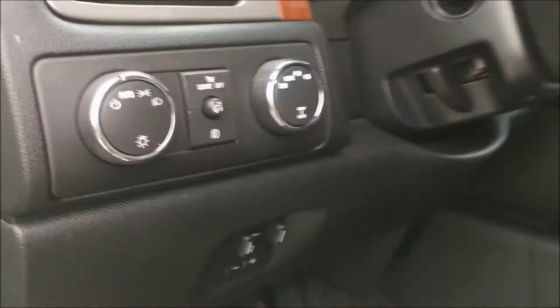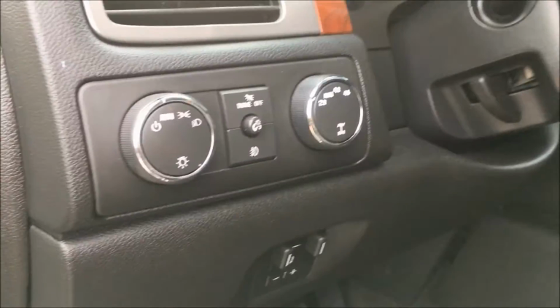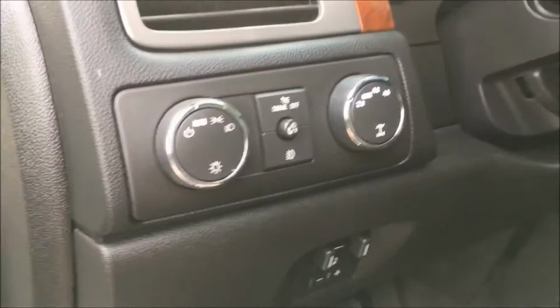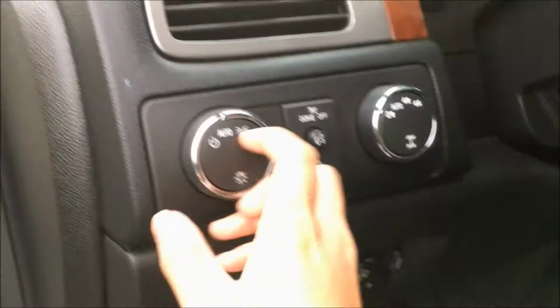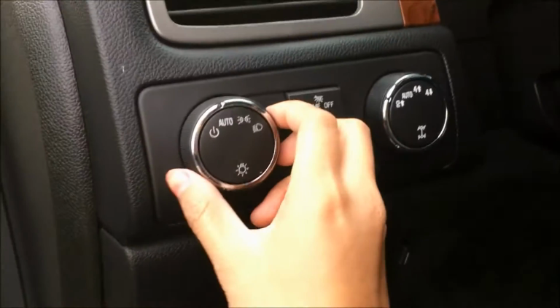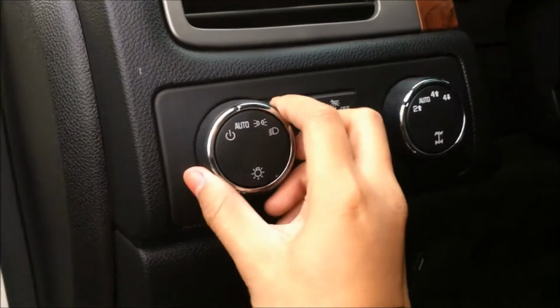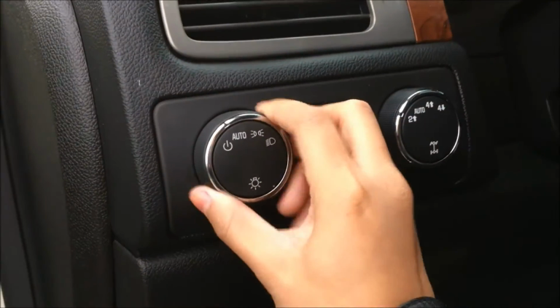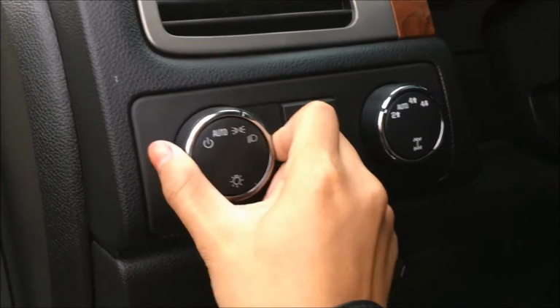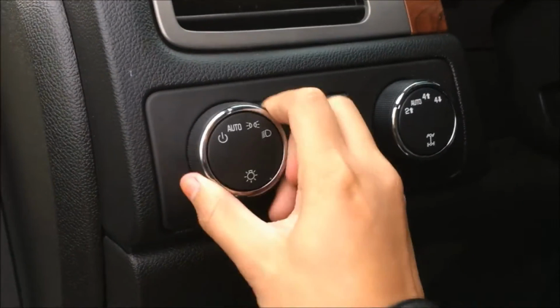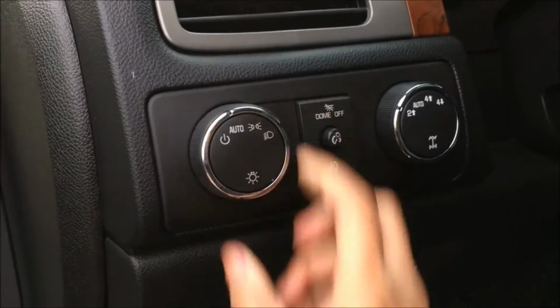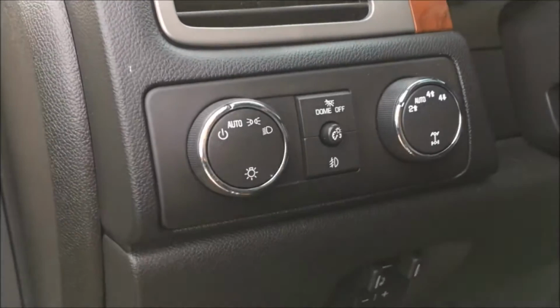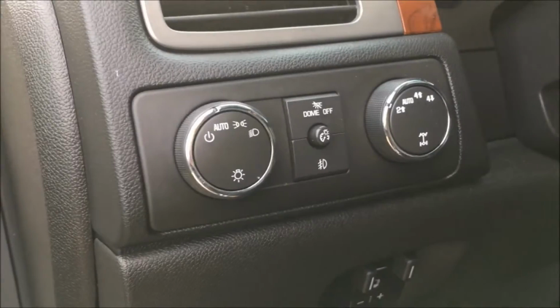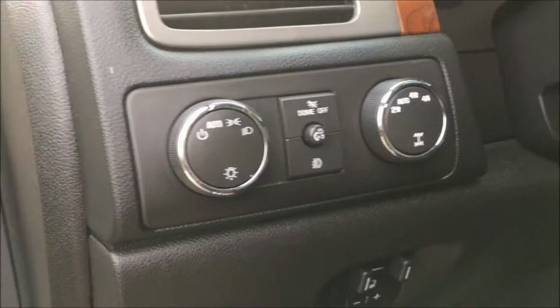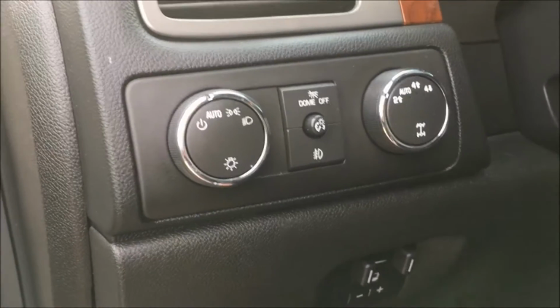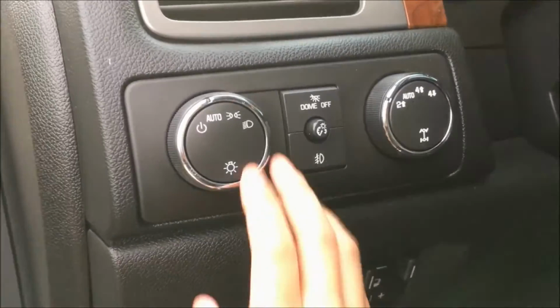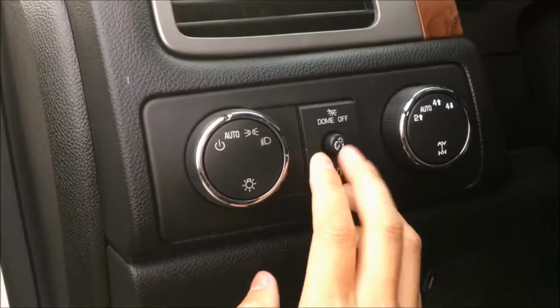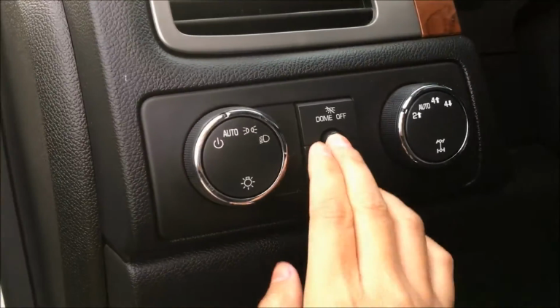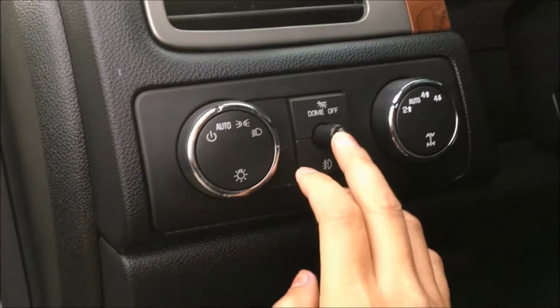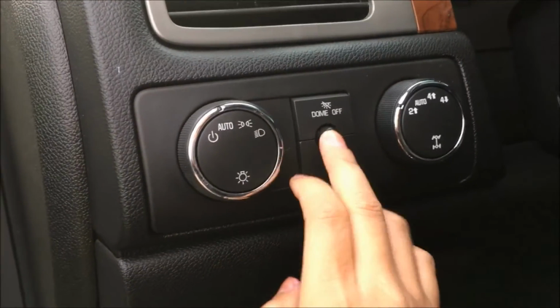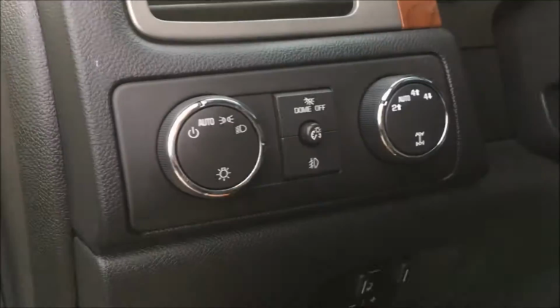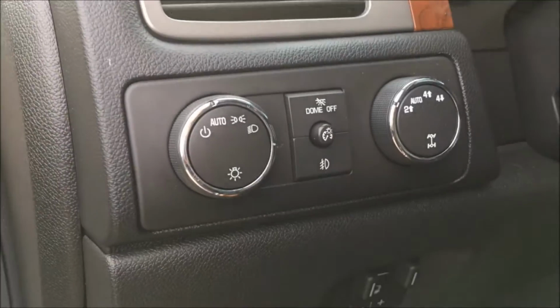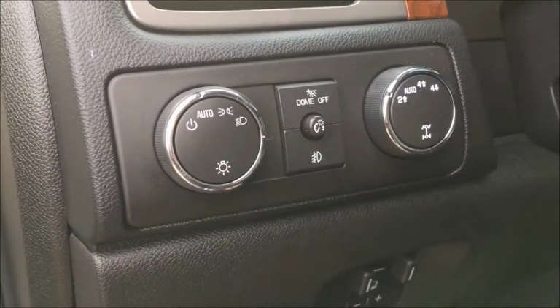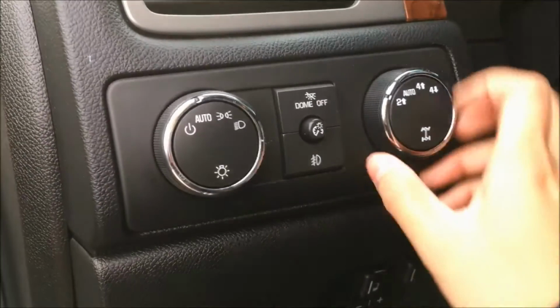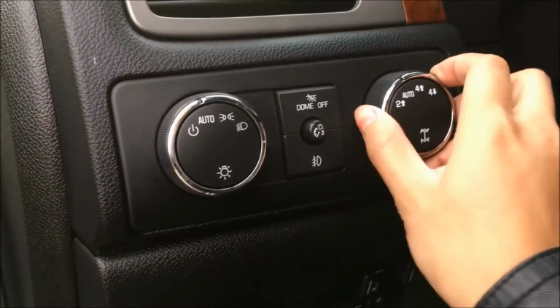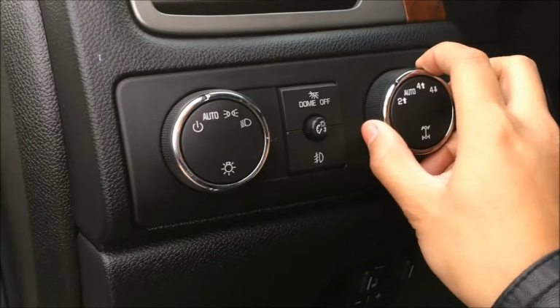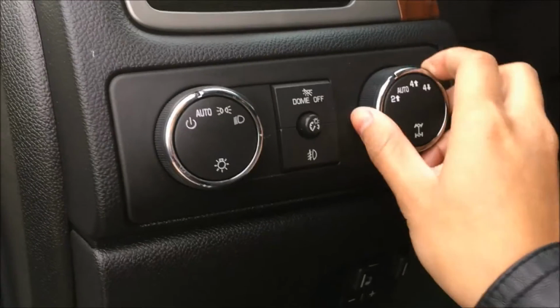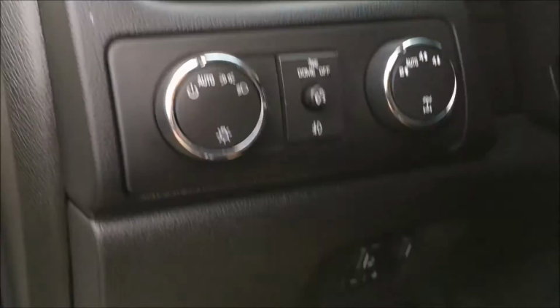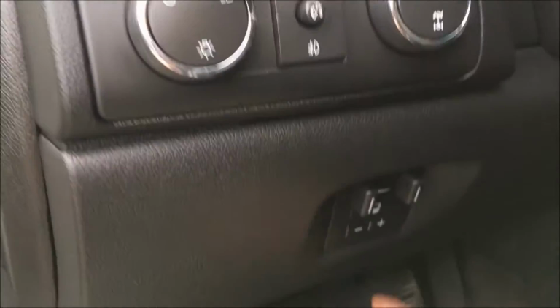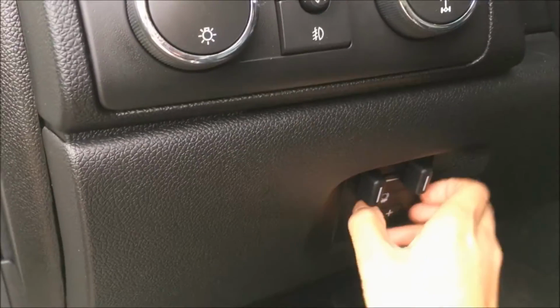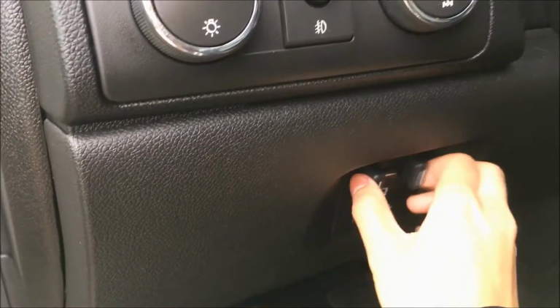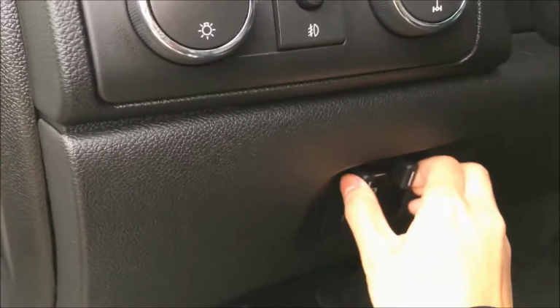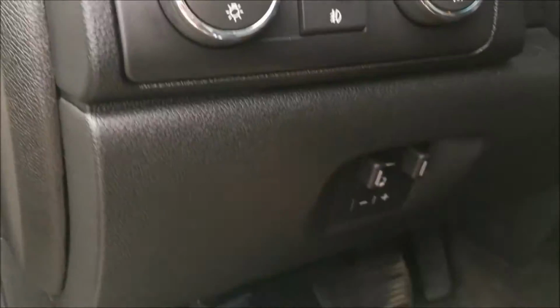Taking a look next to the steering wheel, we have your headlamp controls with automatic so you can set it and forget it. We have your interior lighting dimmer options, your four-wheel drive mode, and your trailer tow.